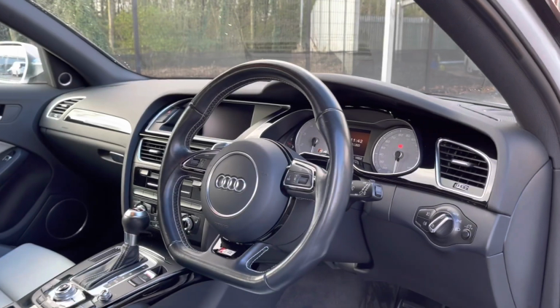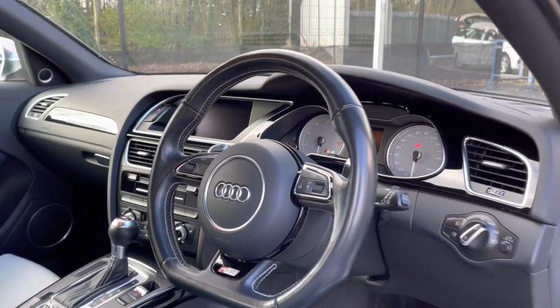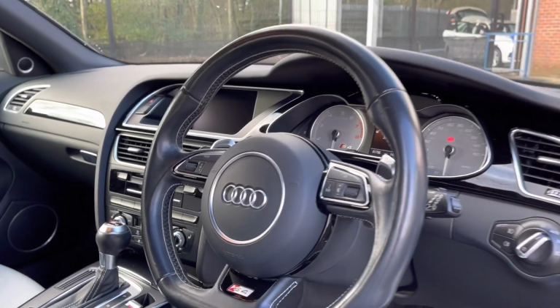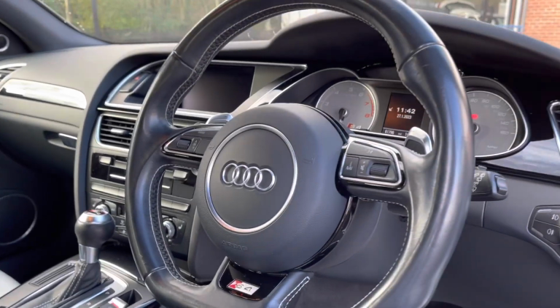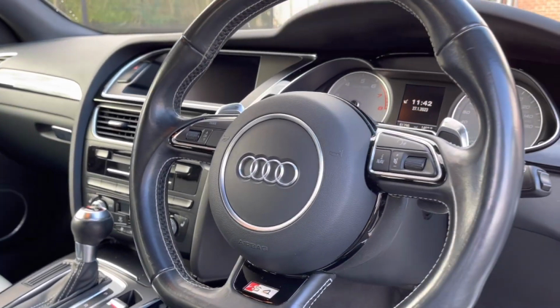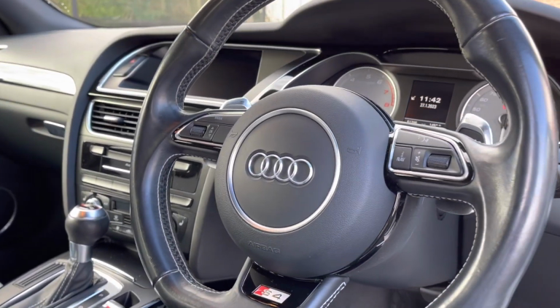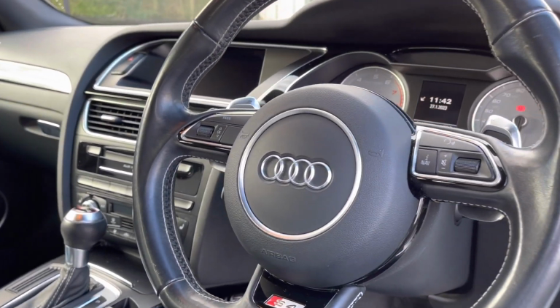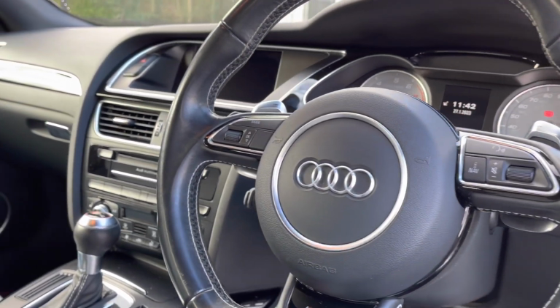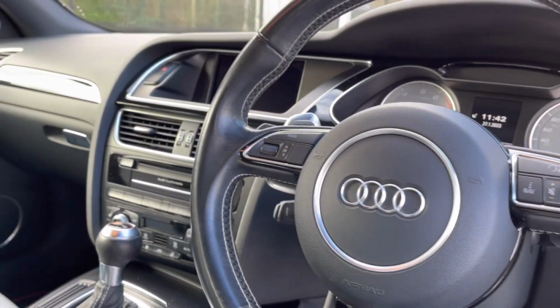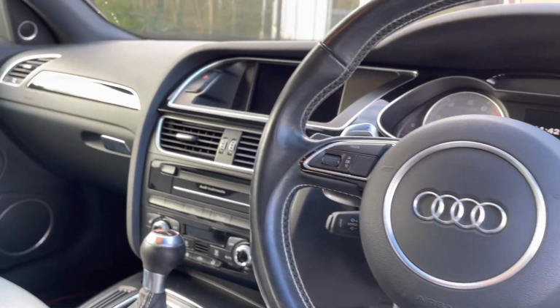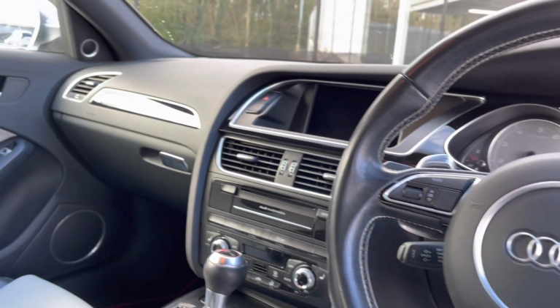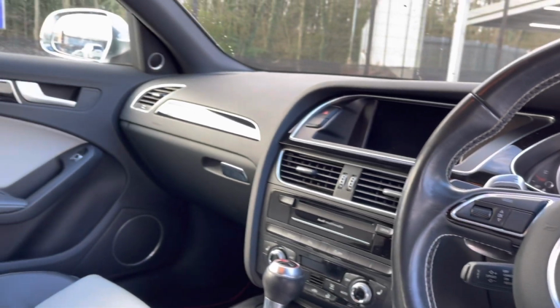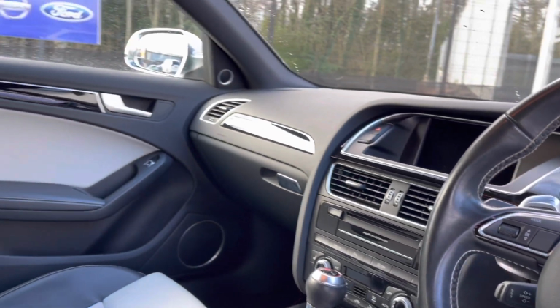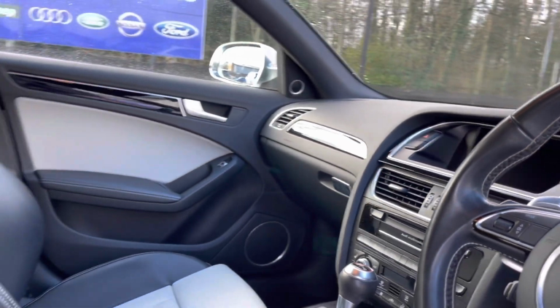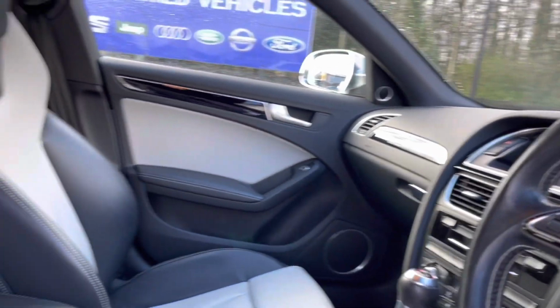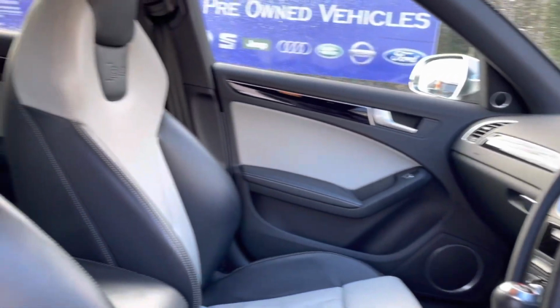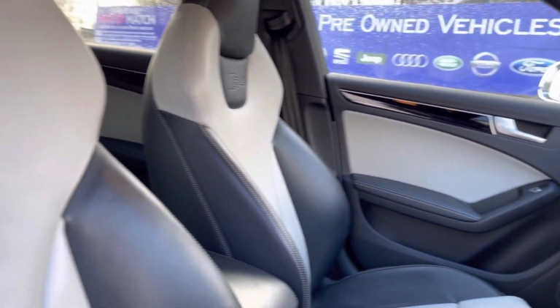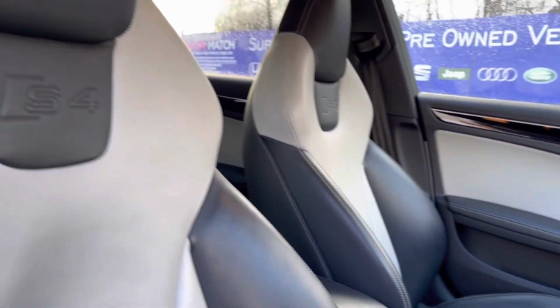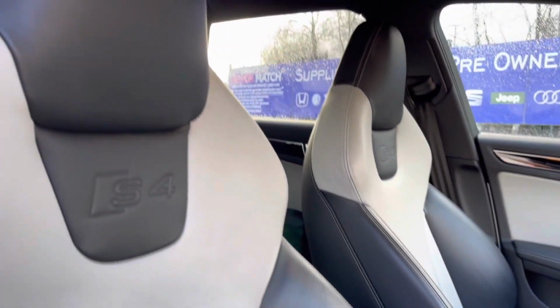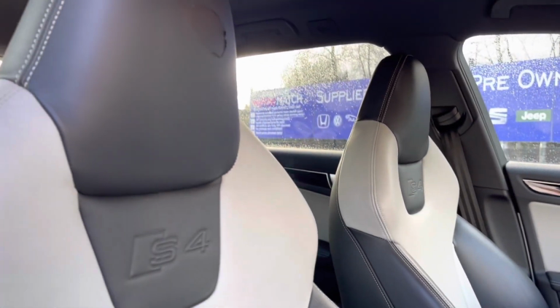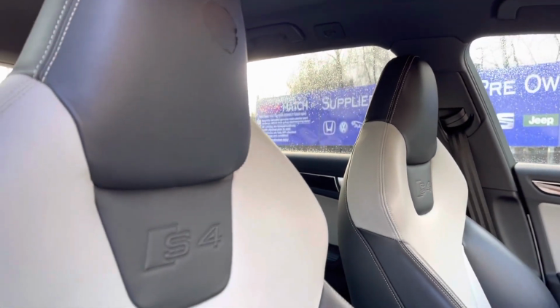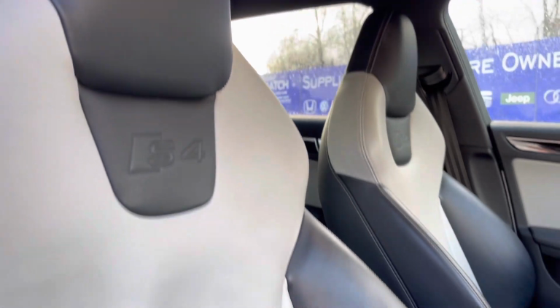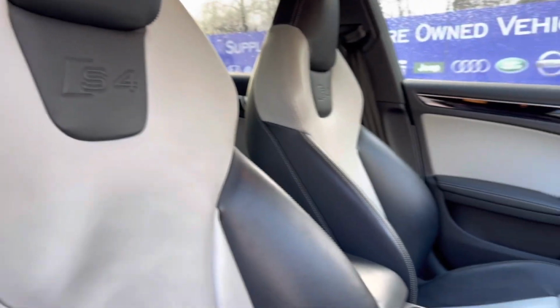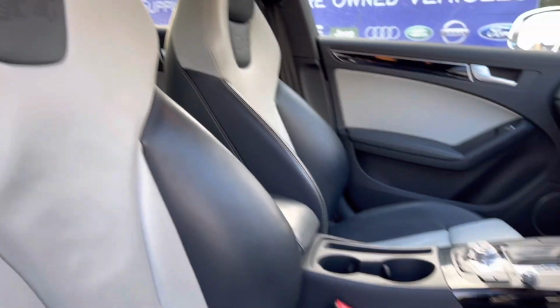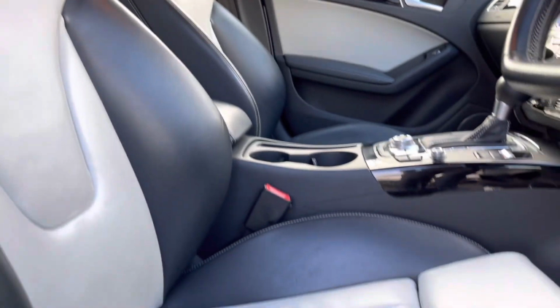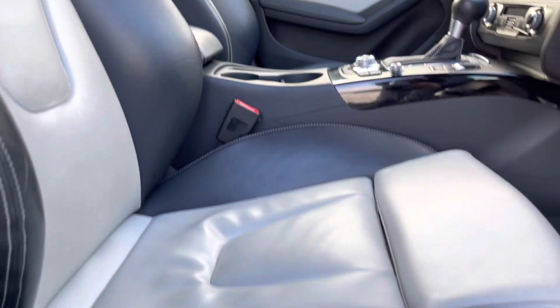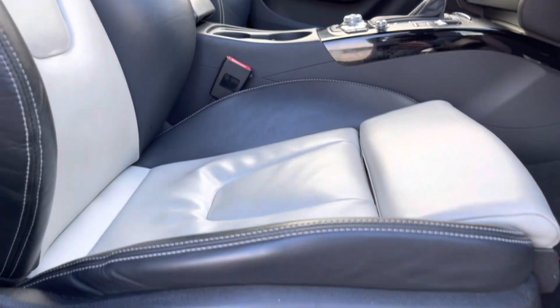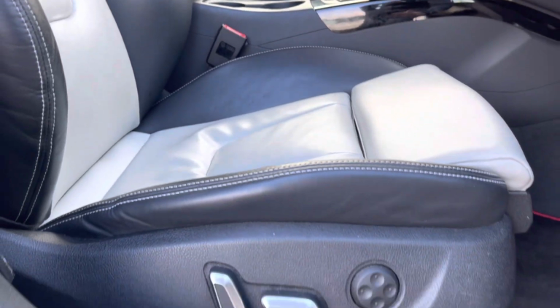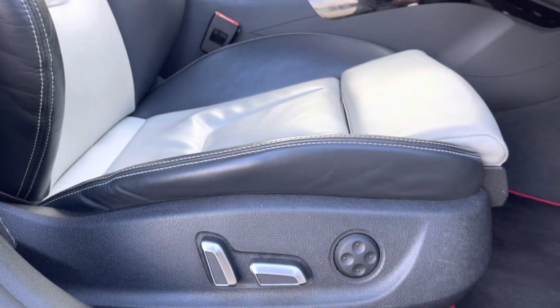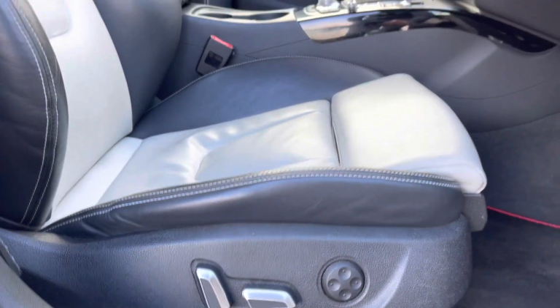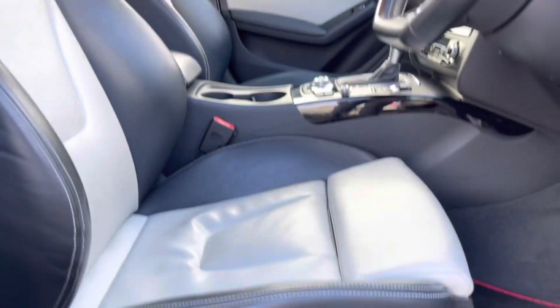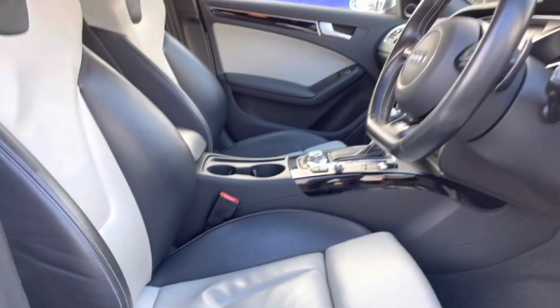Taking a look at the front, you can see you do have a flat-bottom full leather multi-function steering wheel, allowing easy access around your media display. The front seats also come with a very stylish full leather bucket seat style, and you can set the perfect driving position with your electric lumbar support.